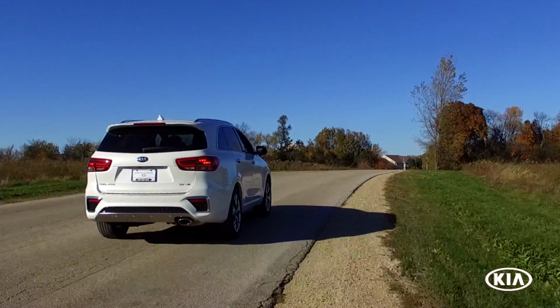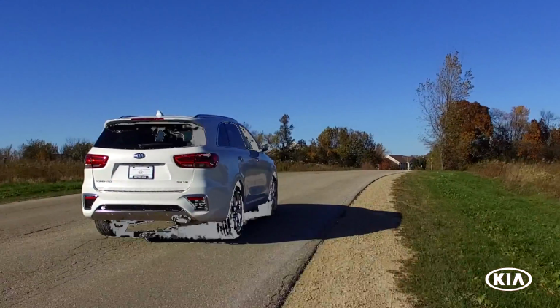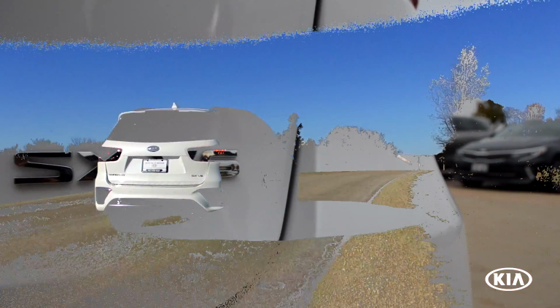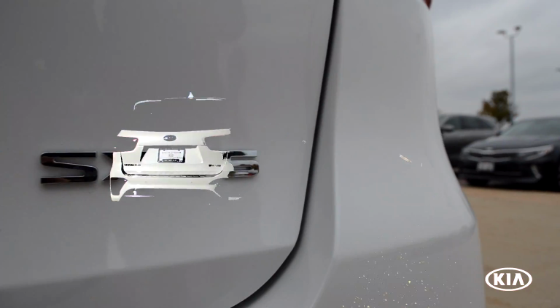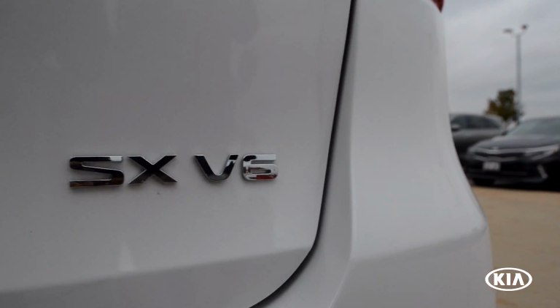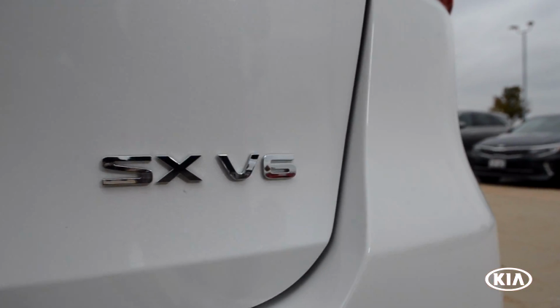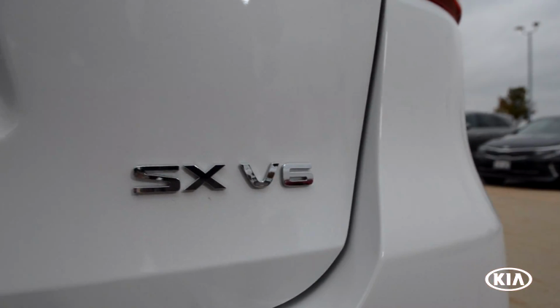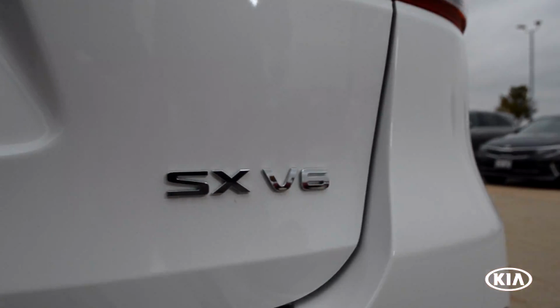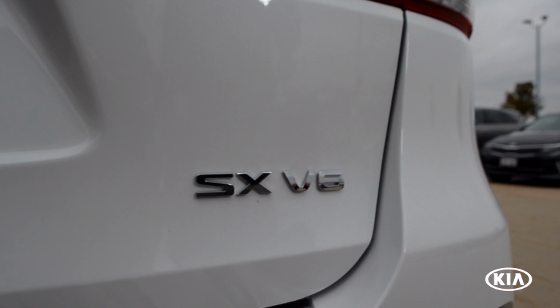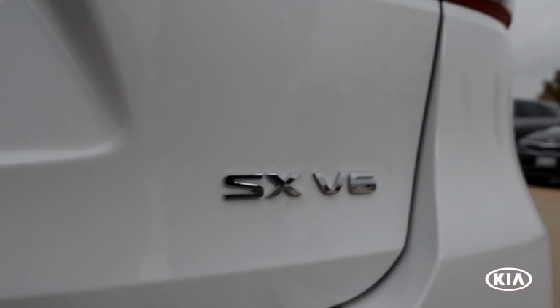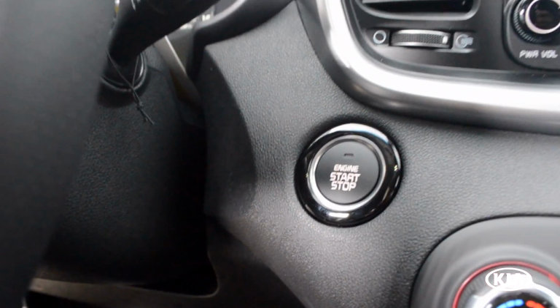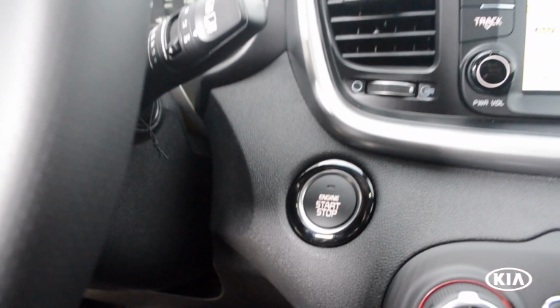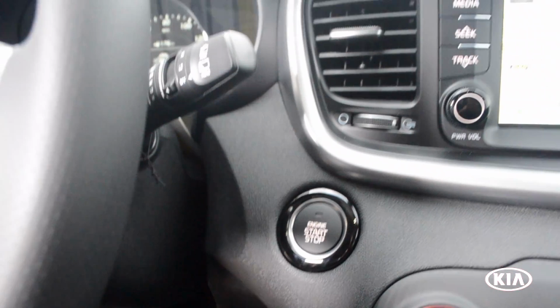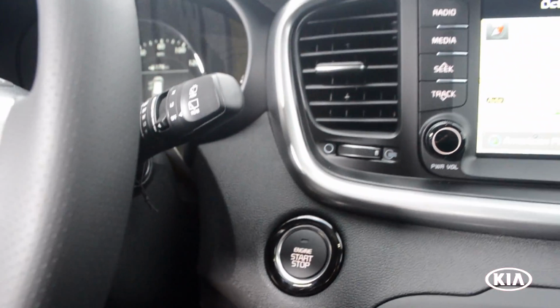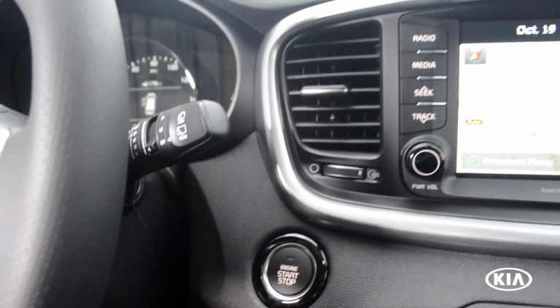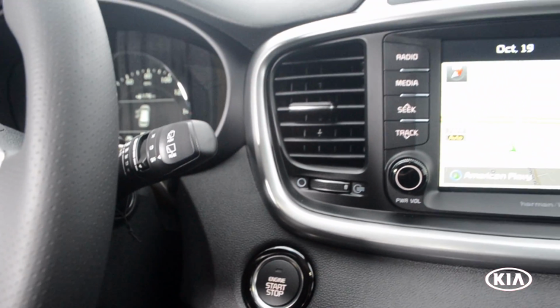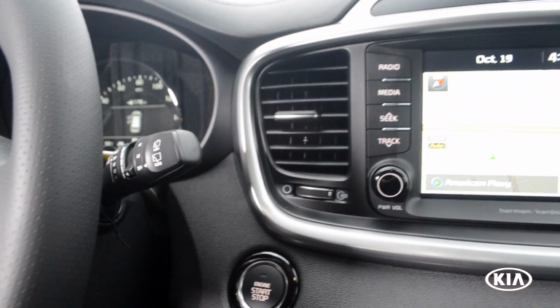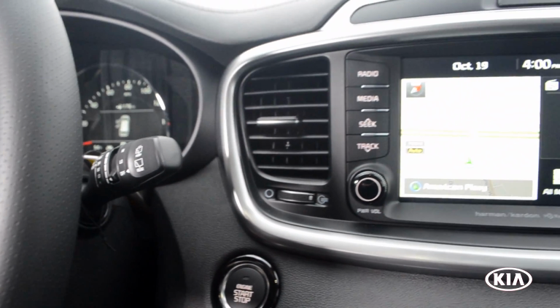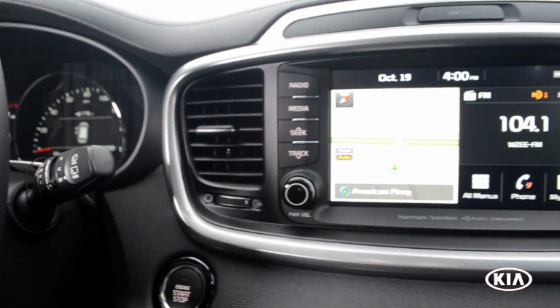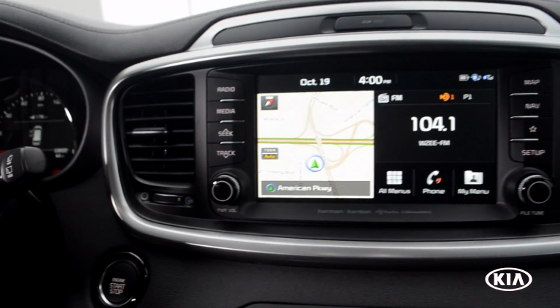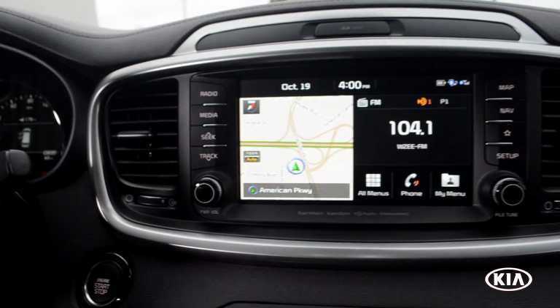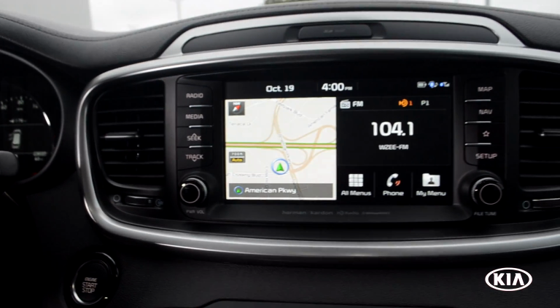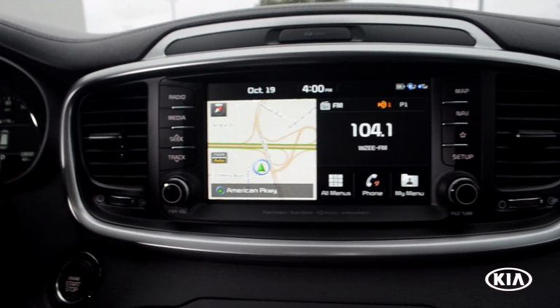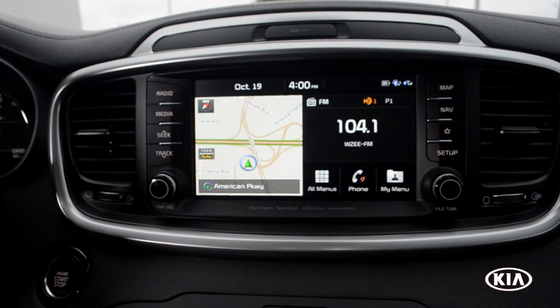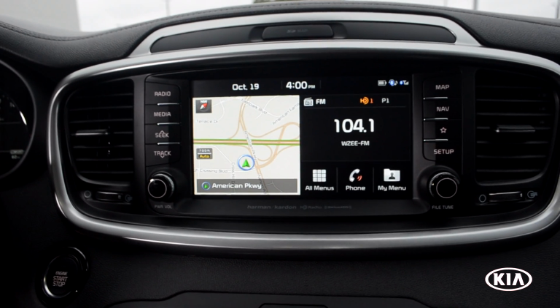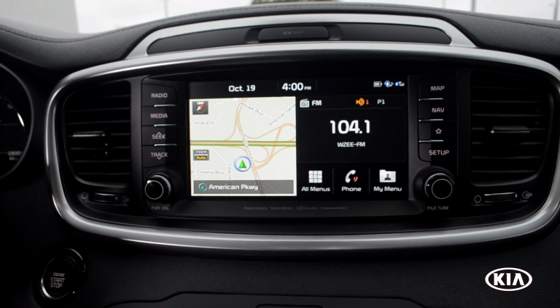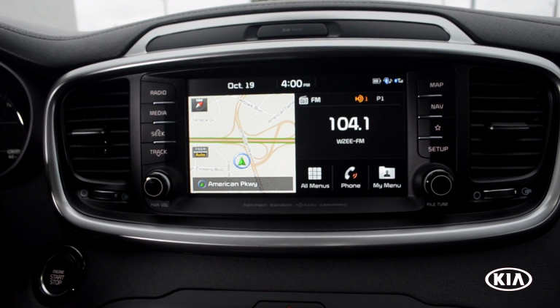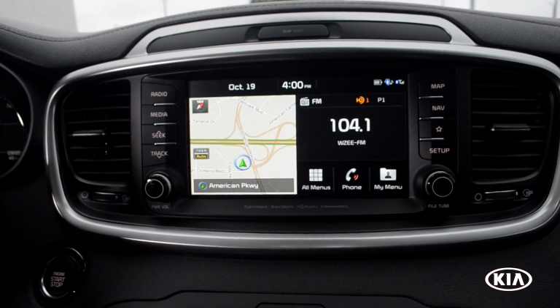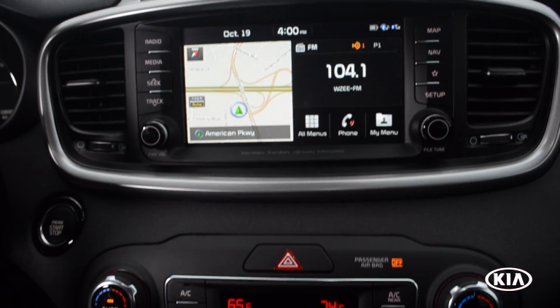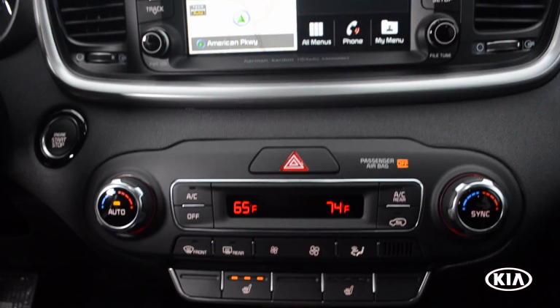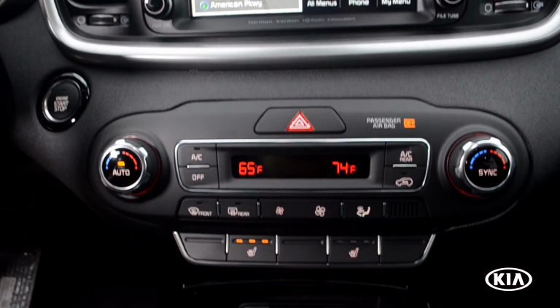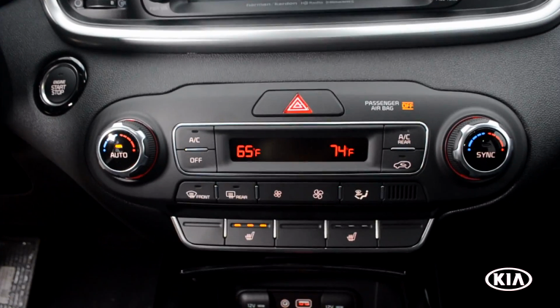The SX V6 model comes with push-to-start, a navigation system with an 8-inch touchscreen display, Bluetooth, Apple CarPlay and Sirius XM radio.